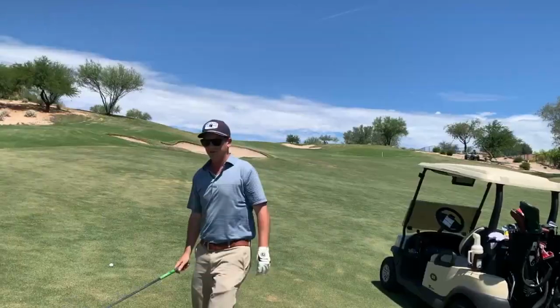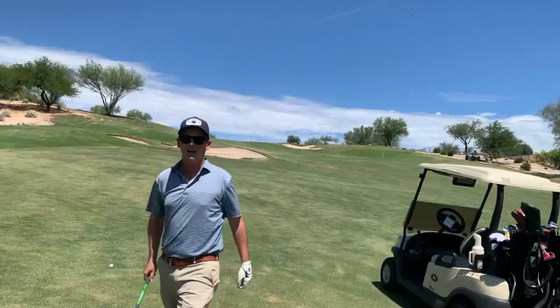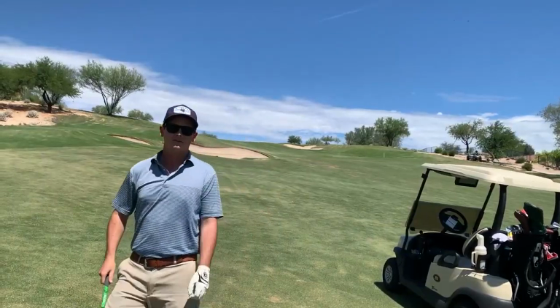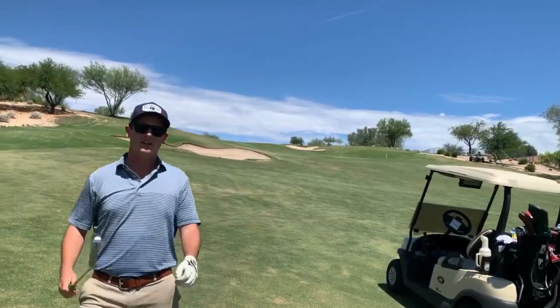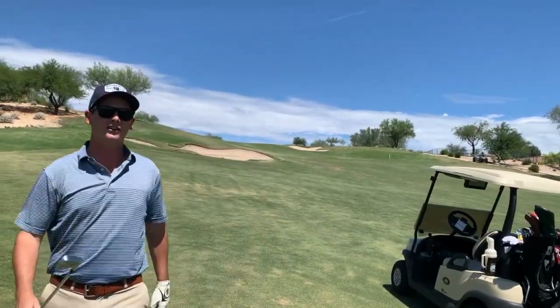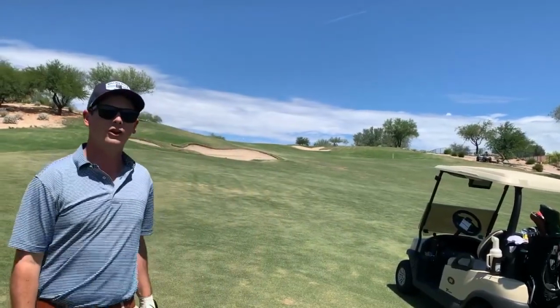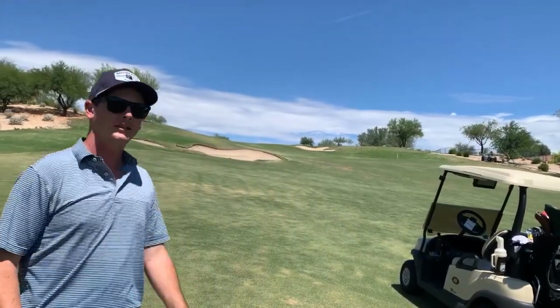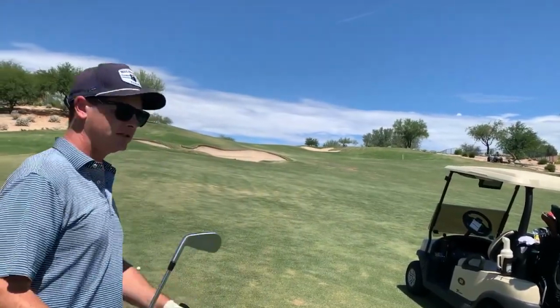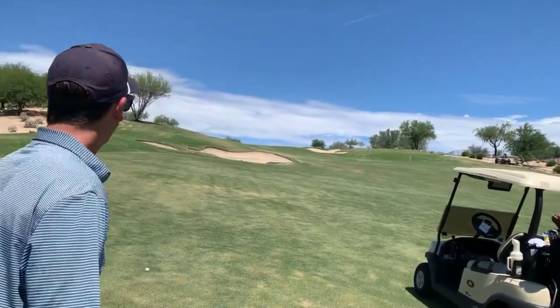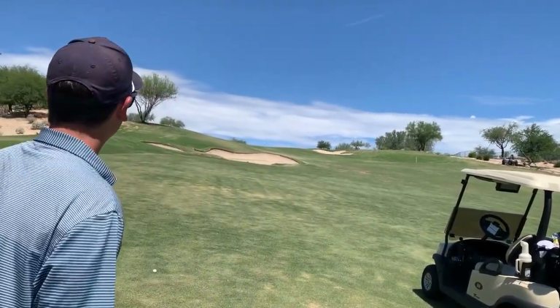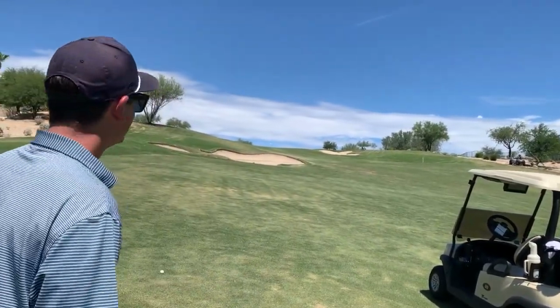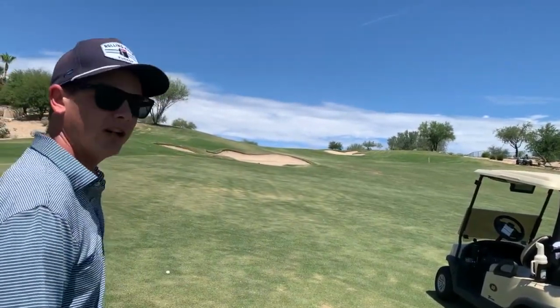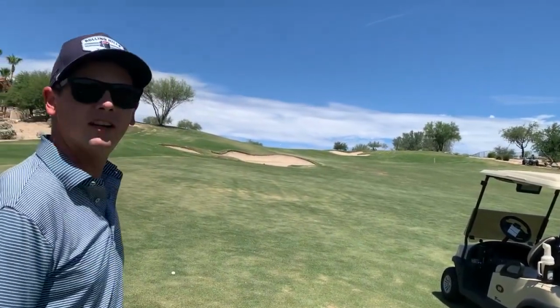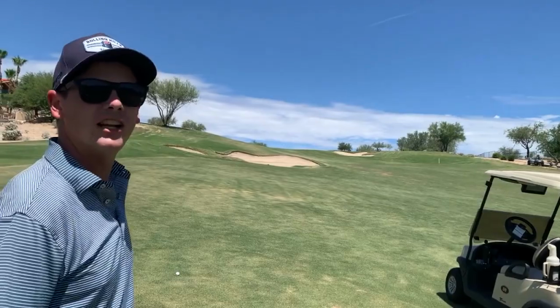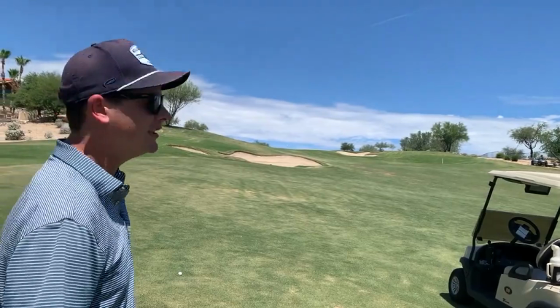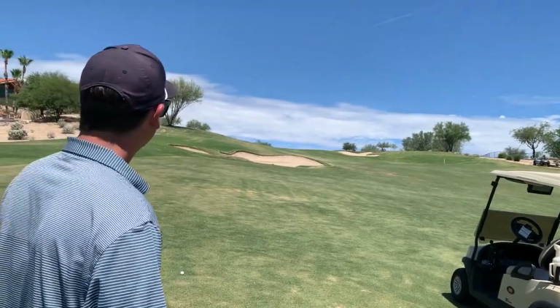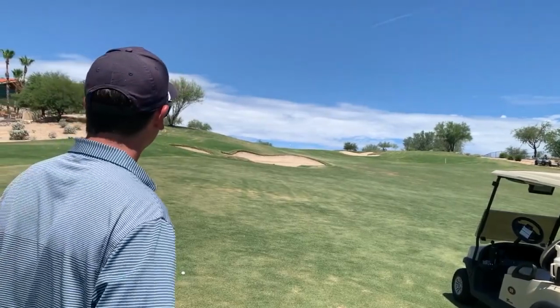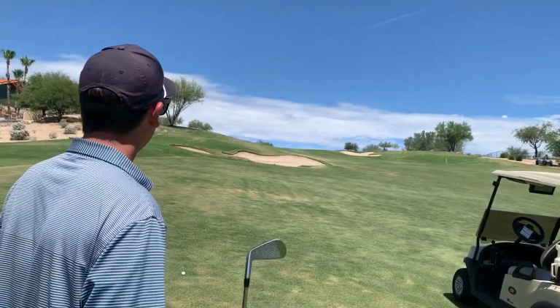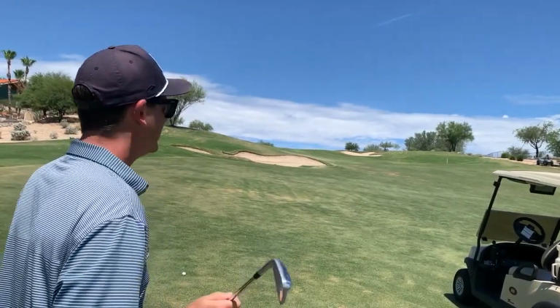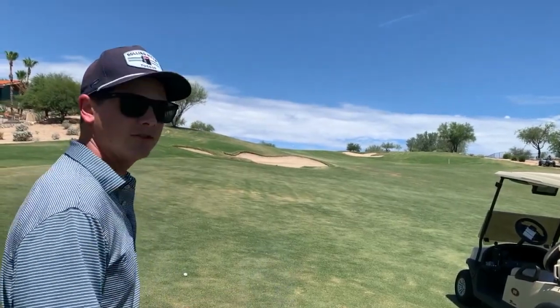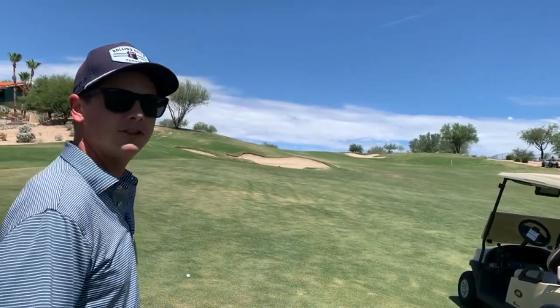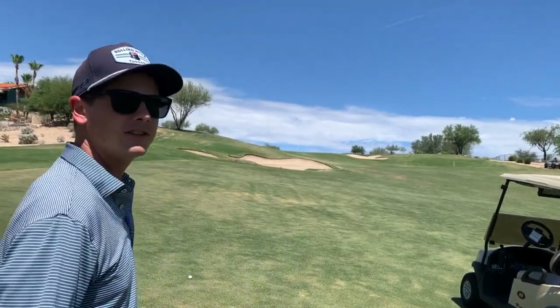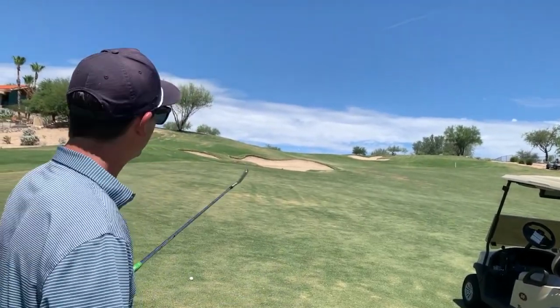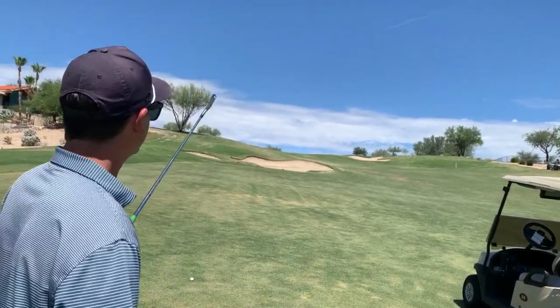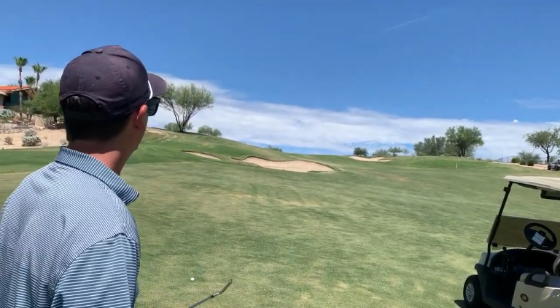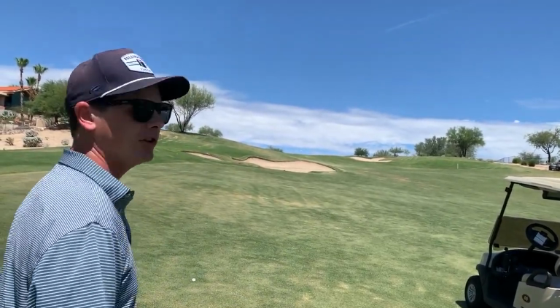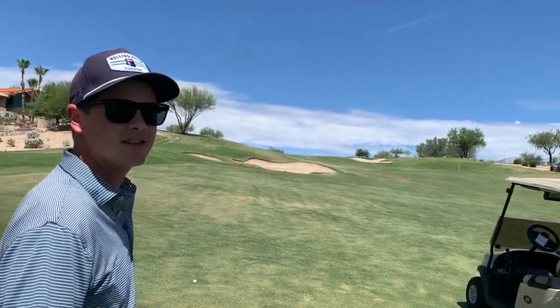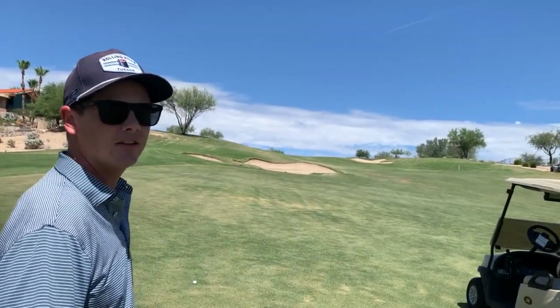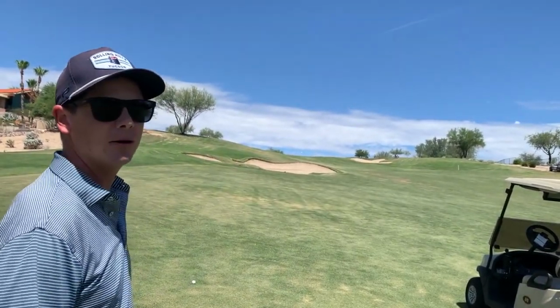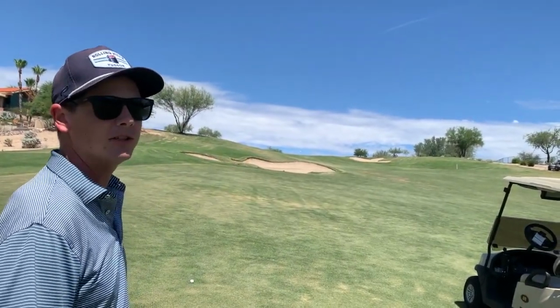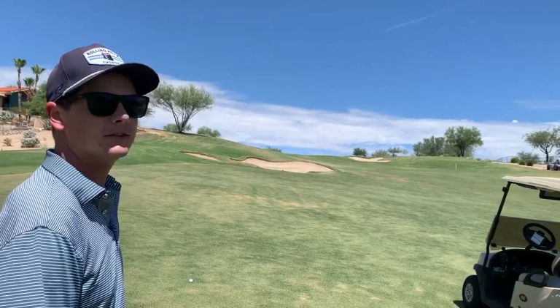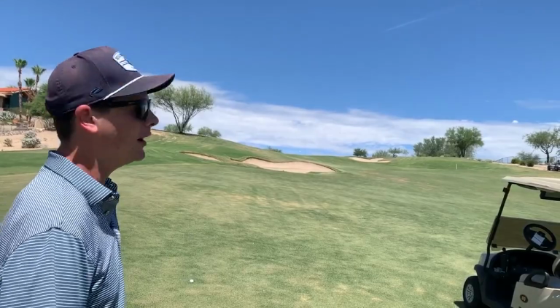Left side of the fairway, 180 in — probably playing about 200. This is a crazy hill. Hopefully you can see that on the camera, but it's pretty awesome.